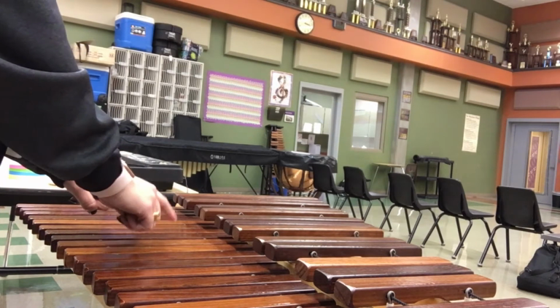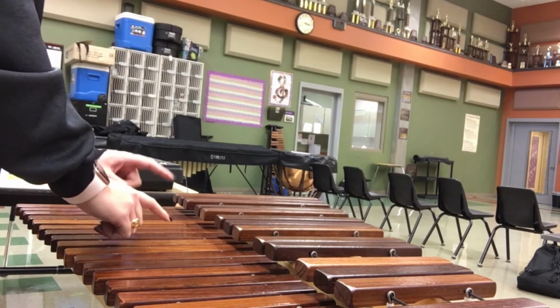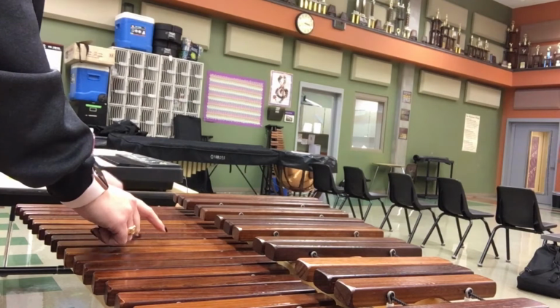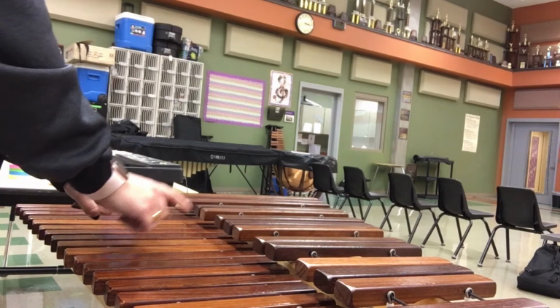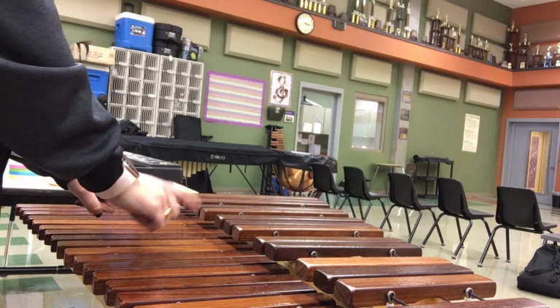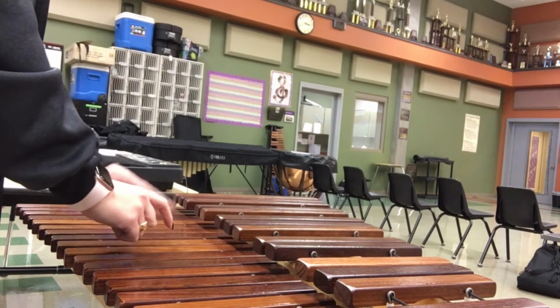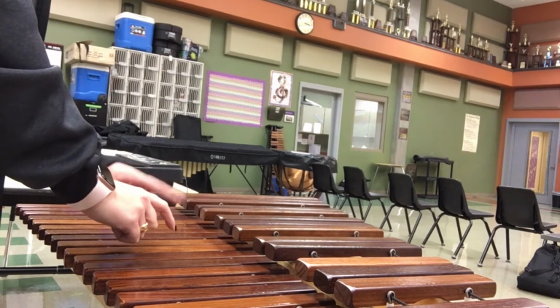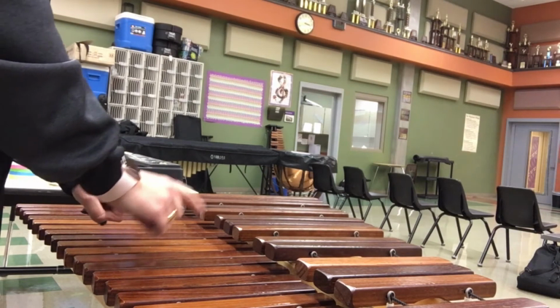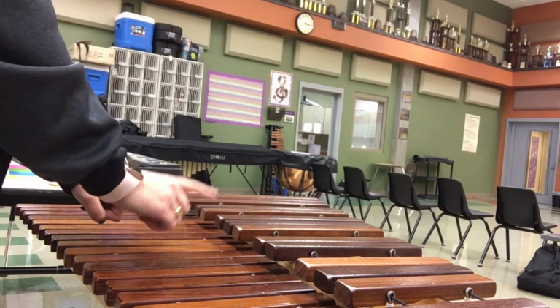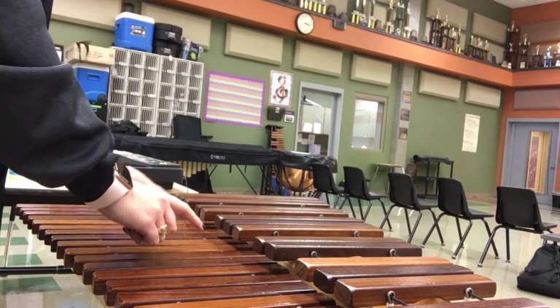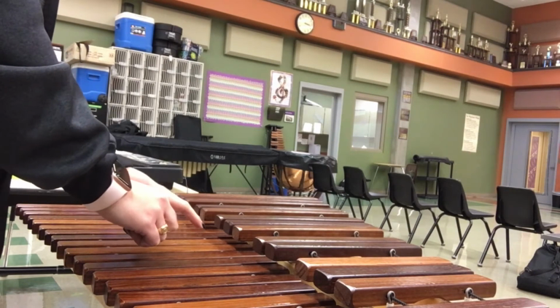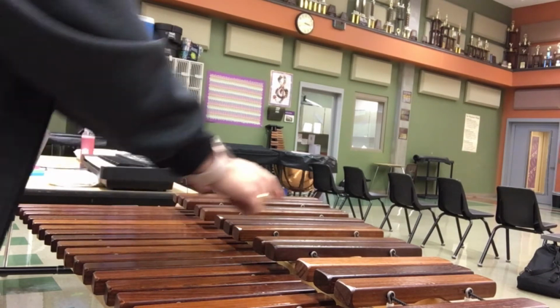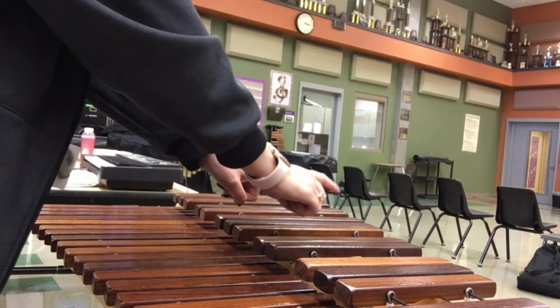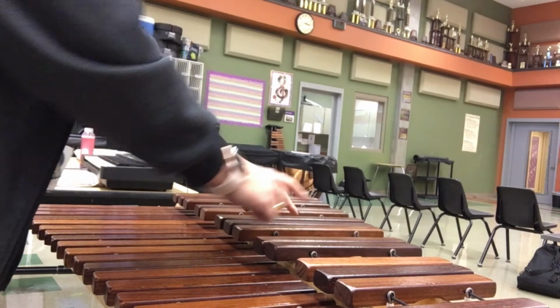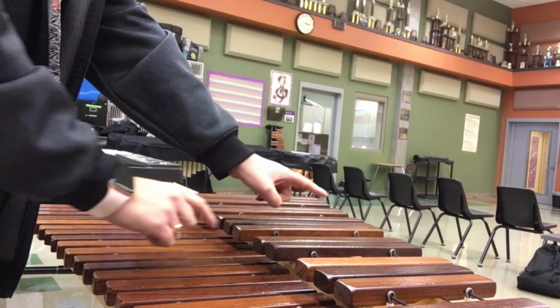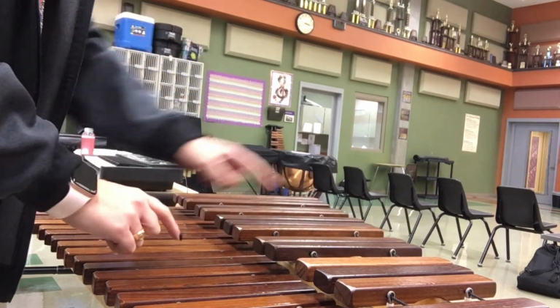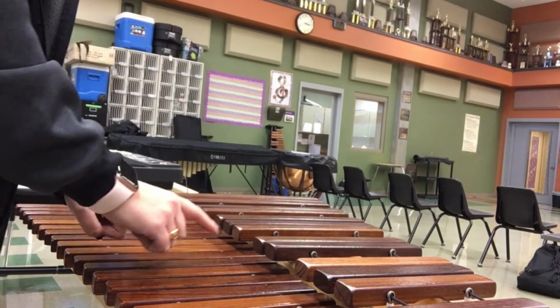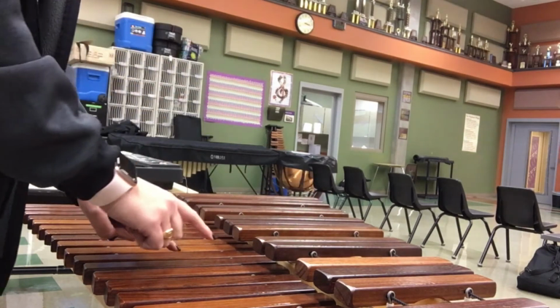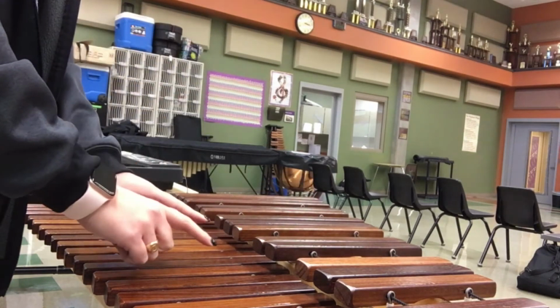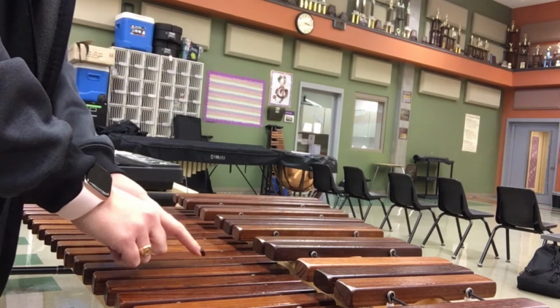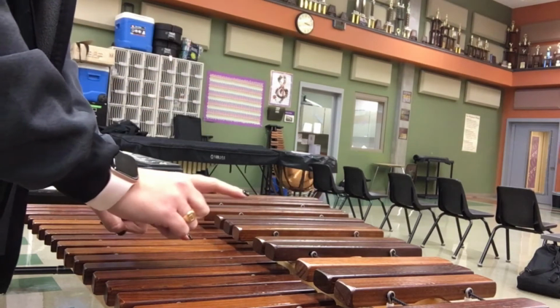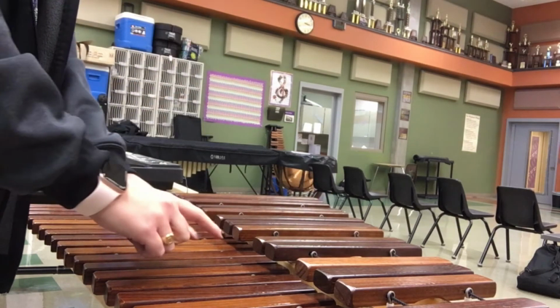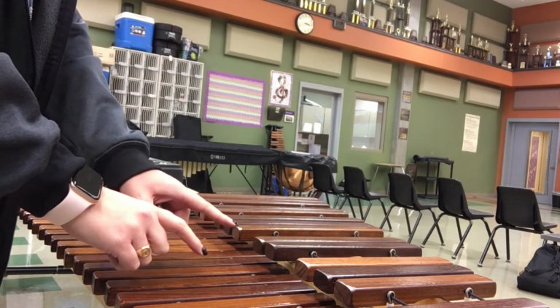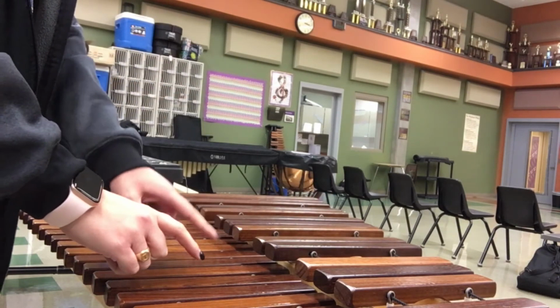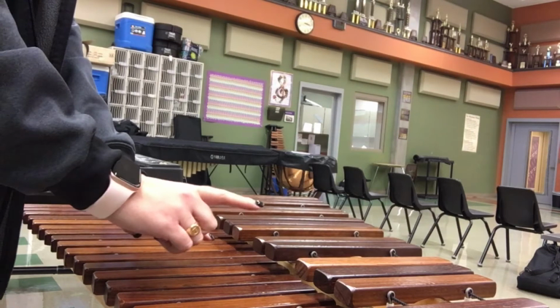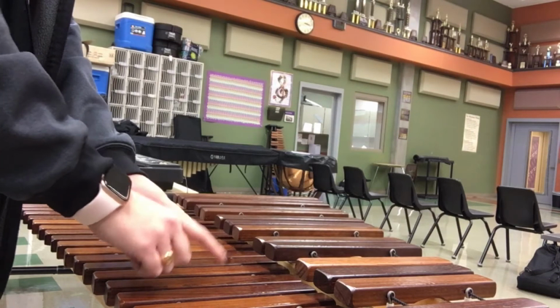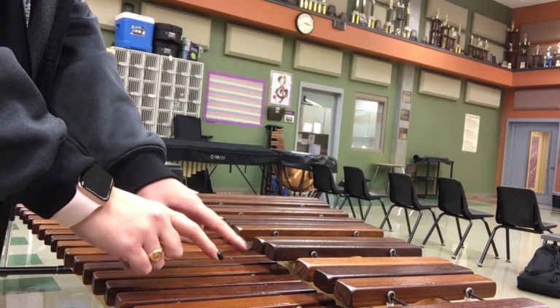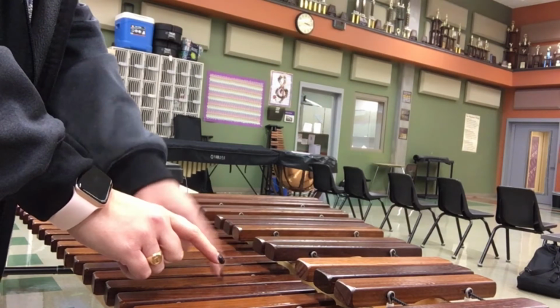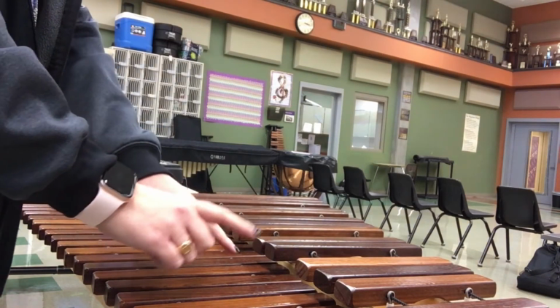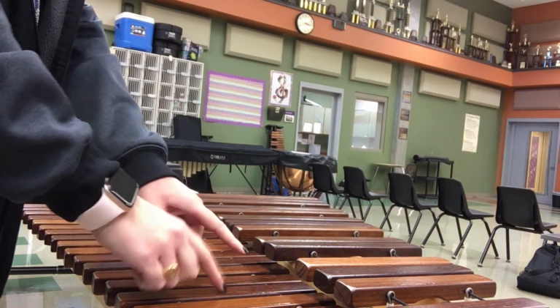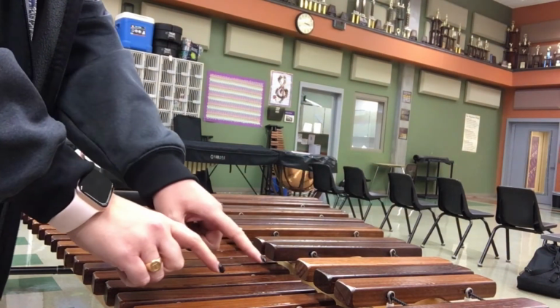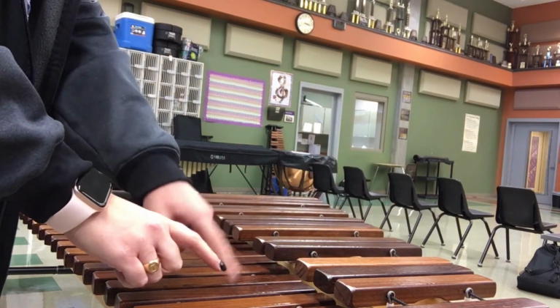F, F, G, G, A, A, B-flat, B-flat, C, C, D, D, E, E, F, F.